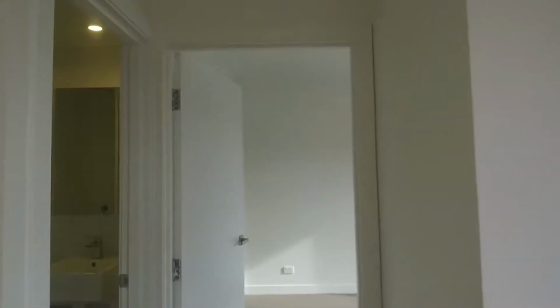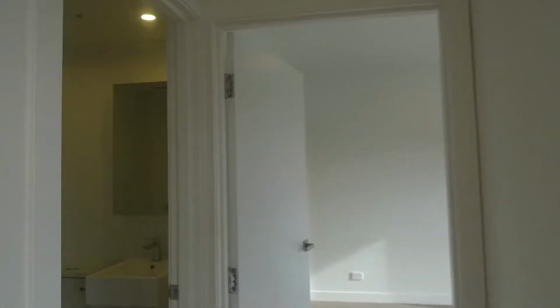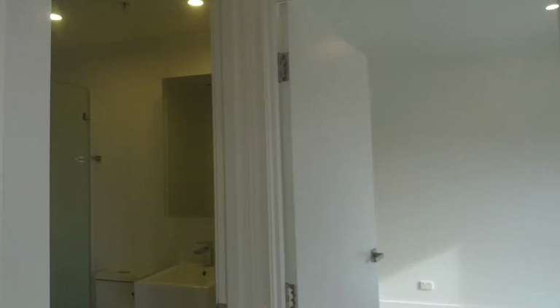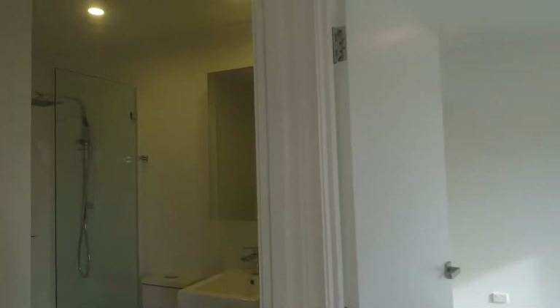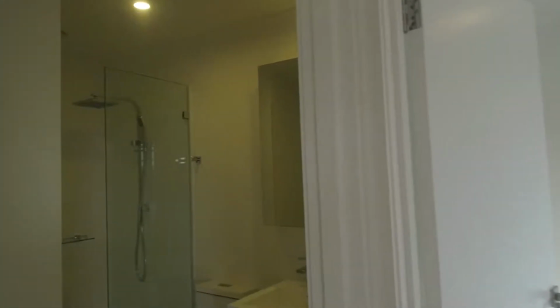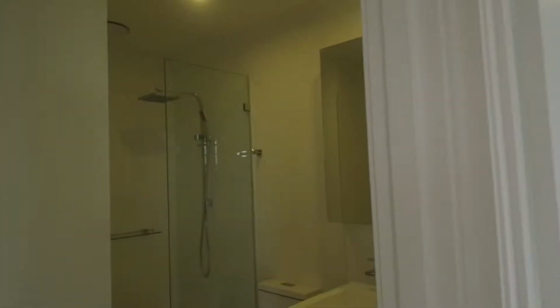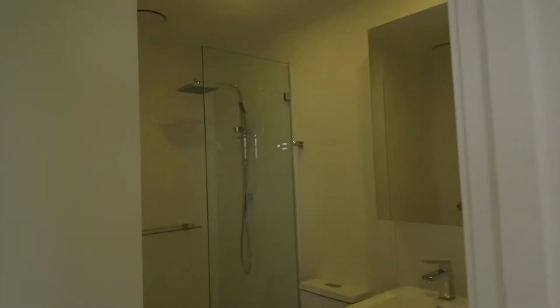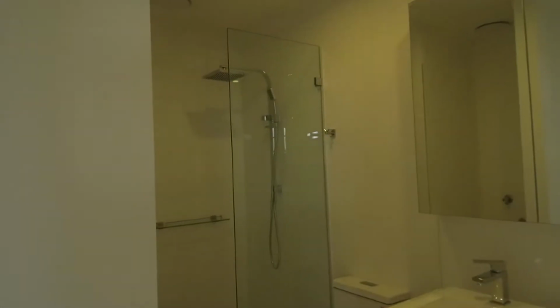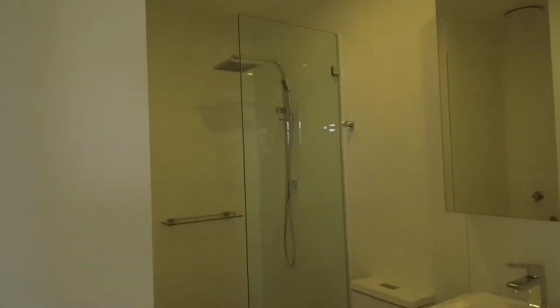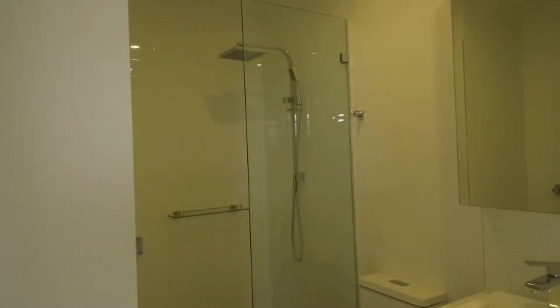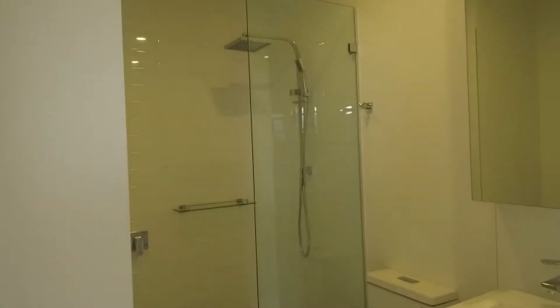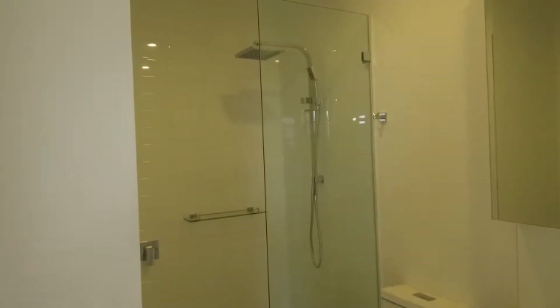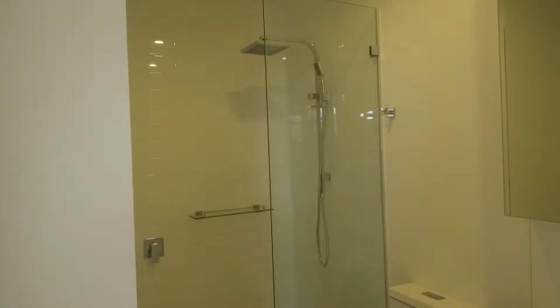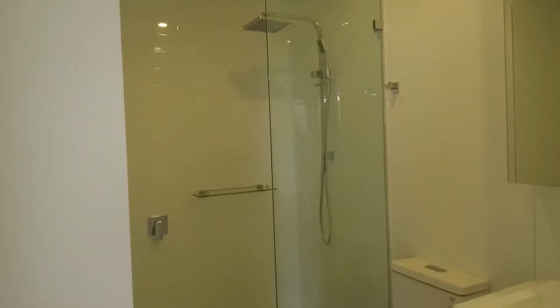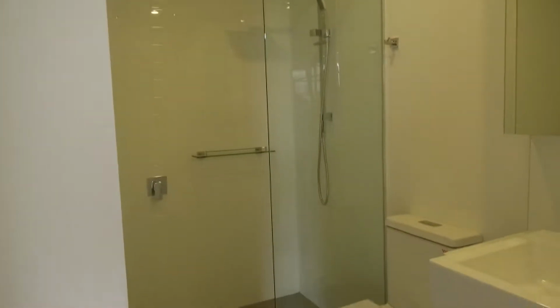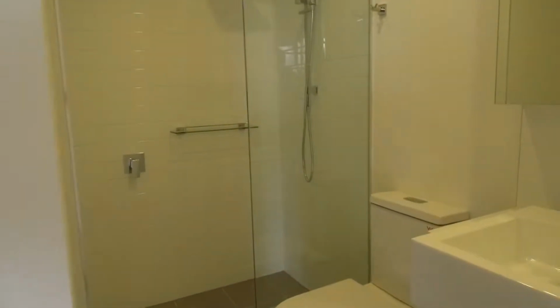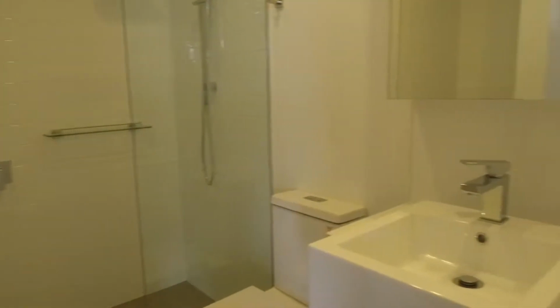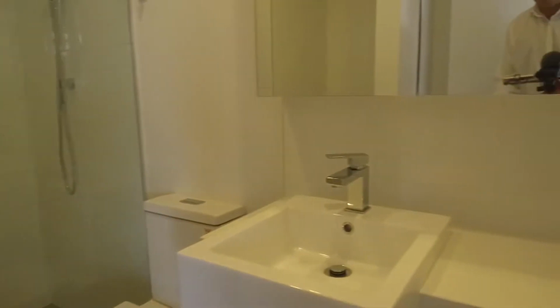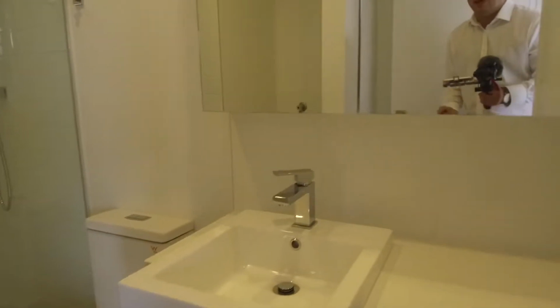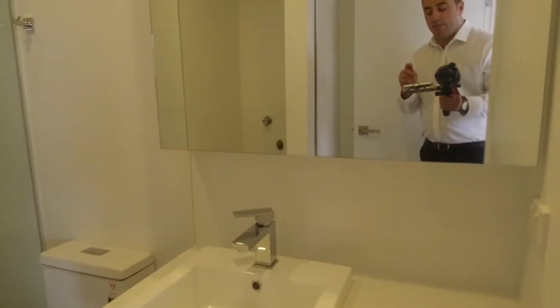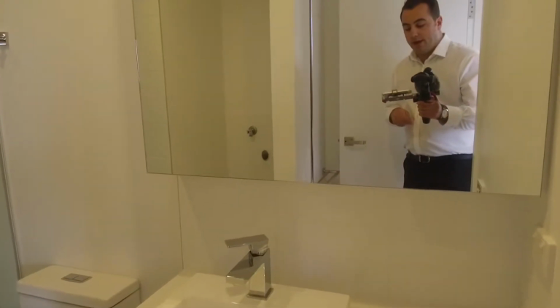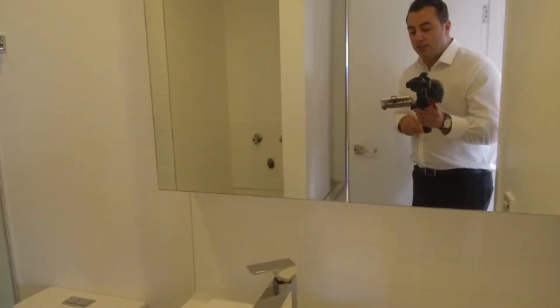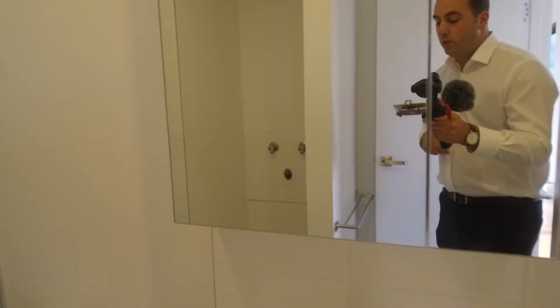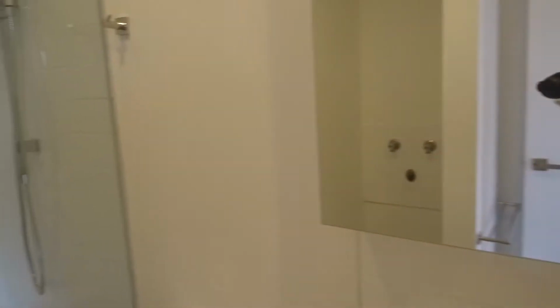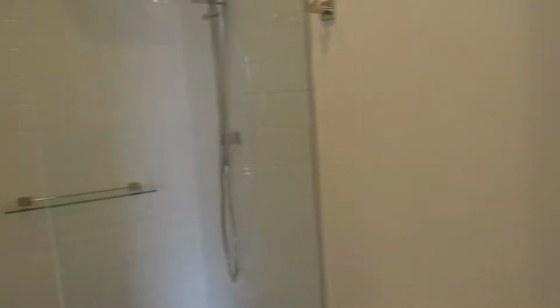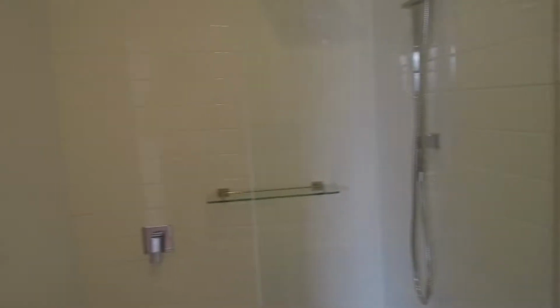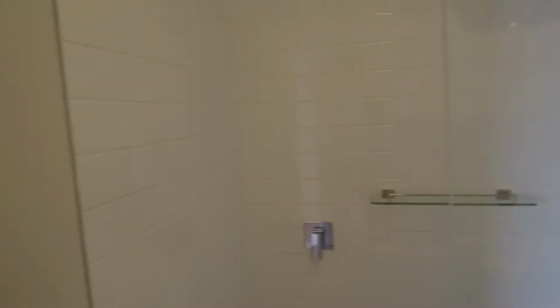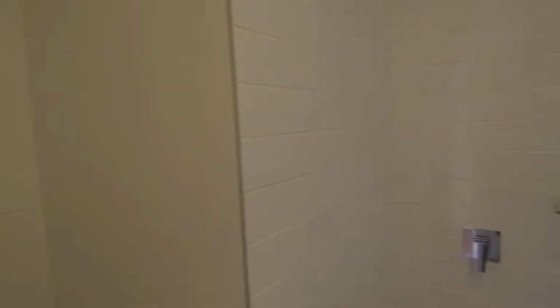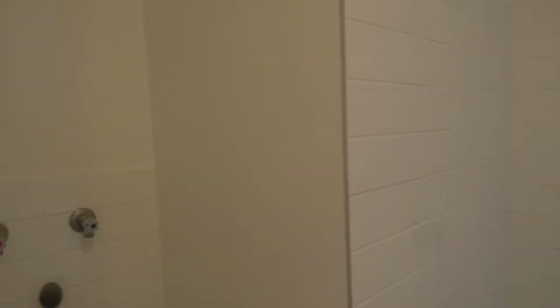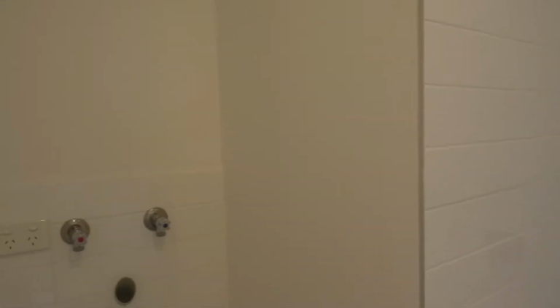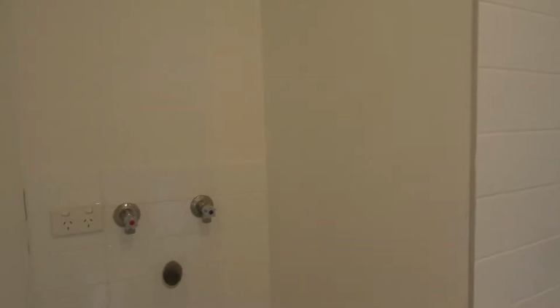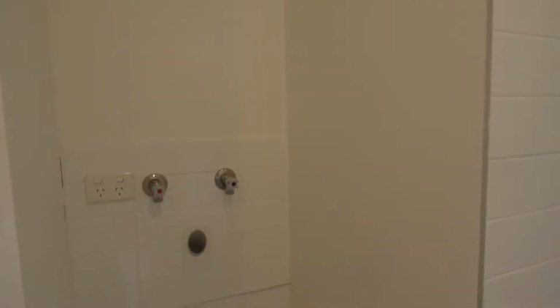Then we come through to the main bathroom. There's a really nice large glass shower, storage both underneath and above the vanity as well. And around the corner here we have room for our Euro laundry.